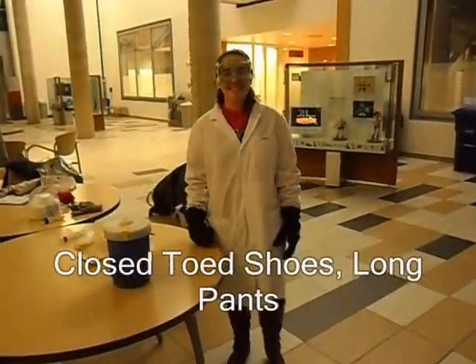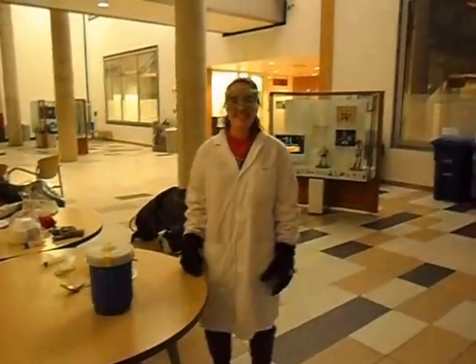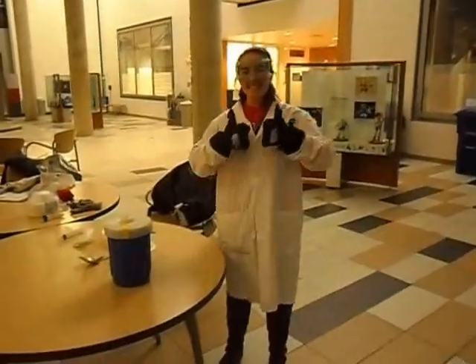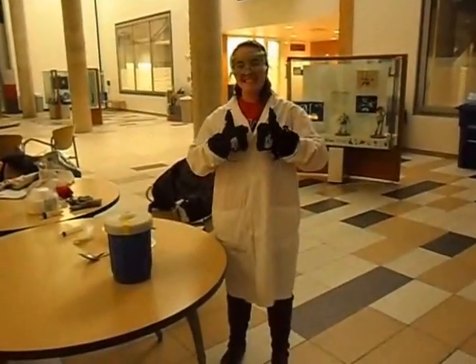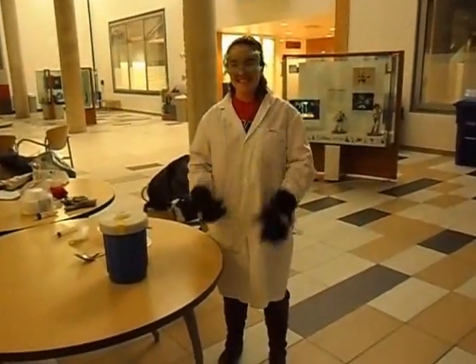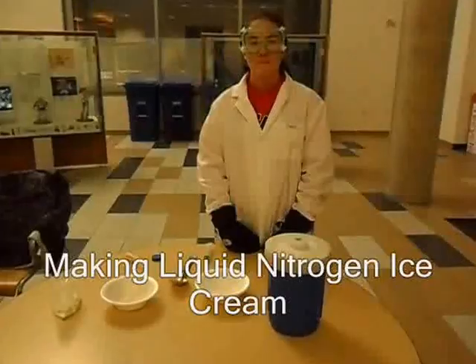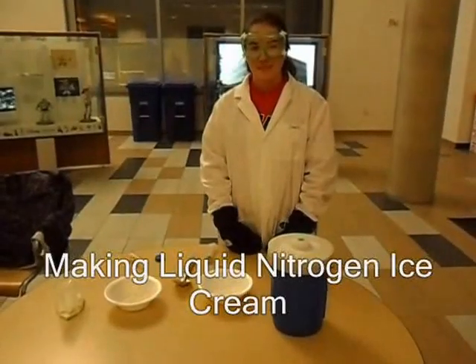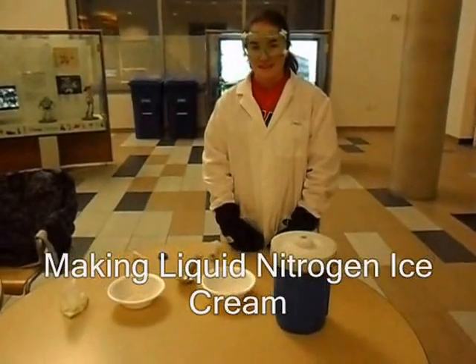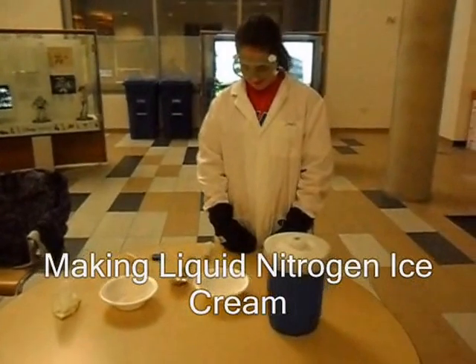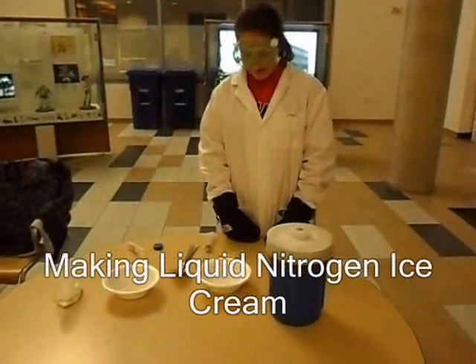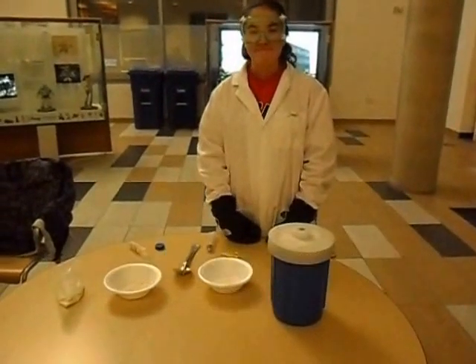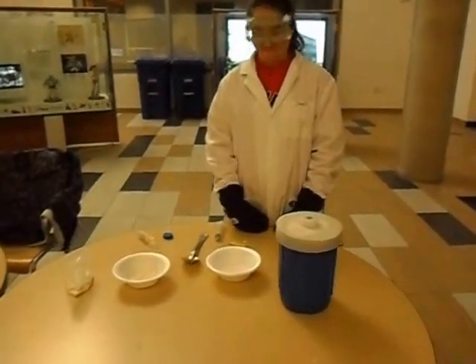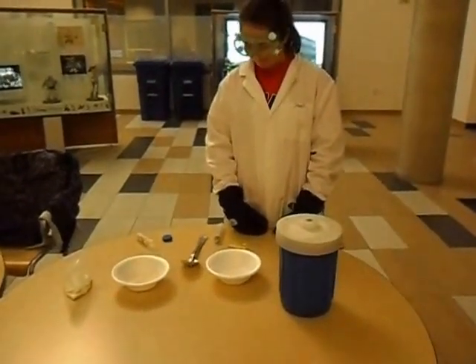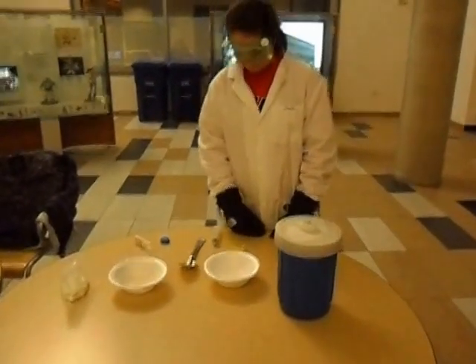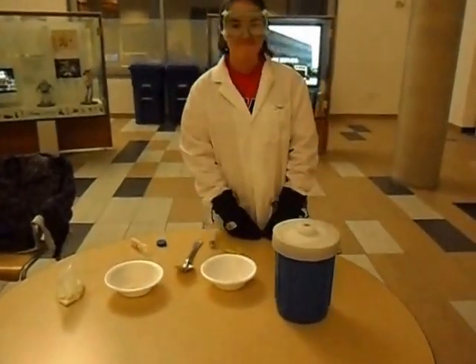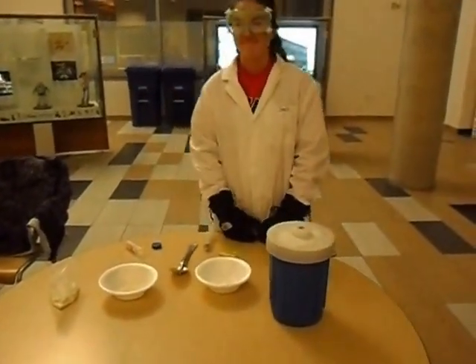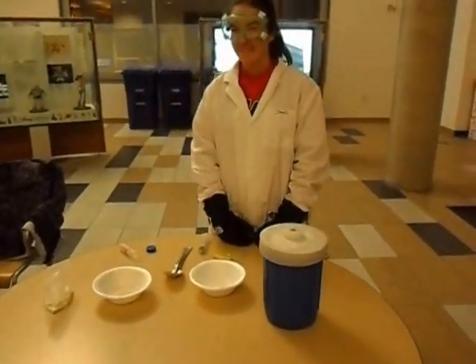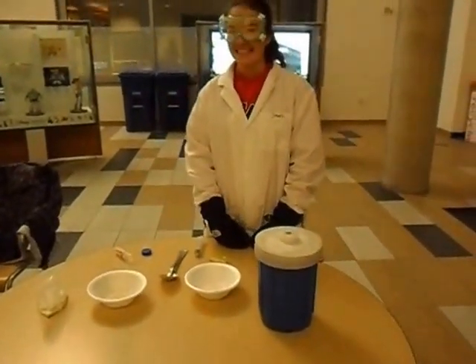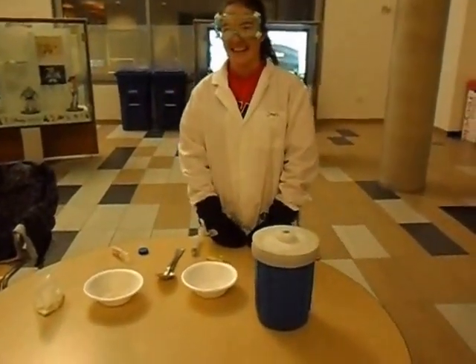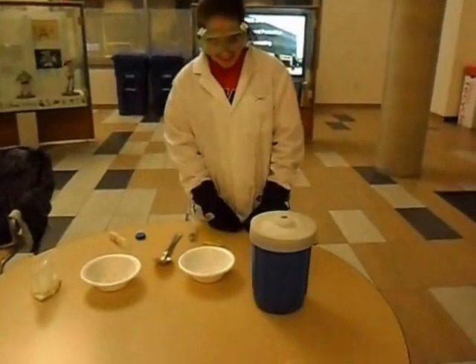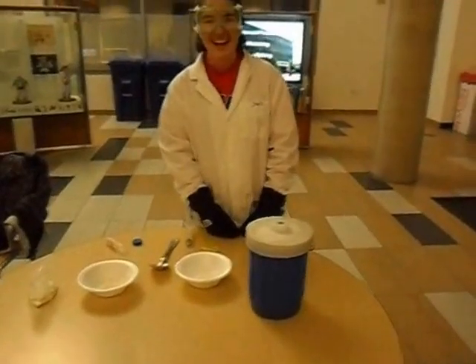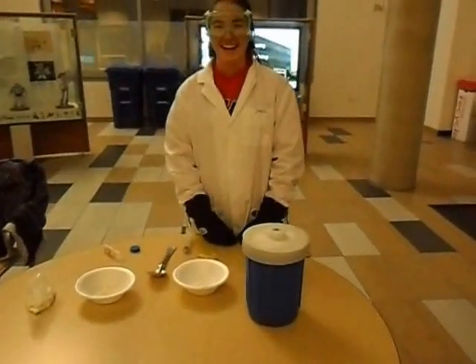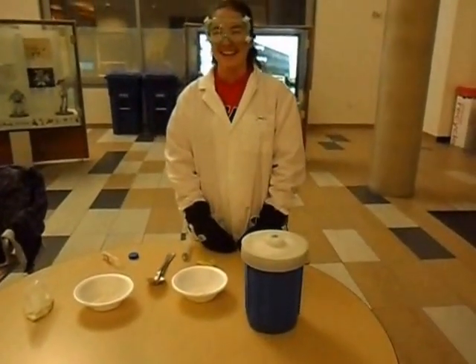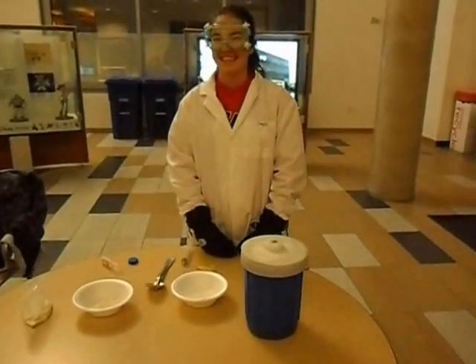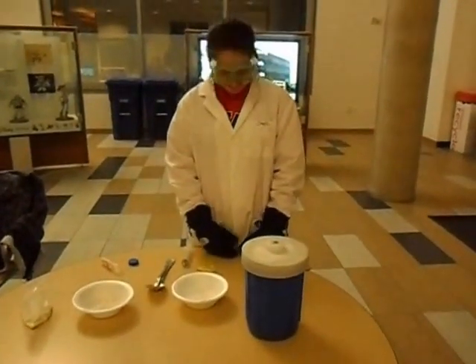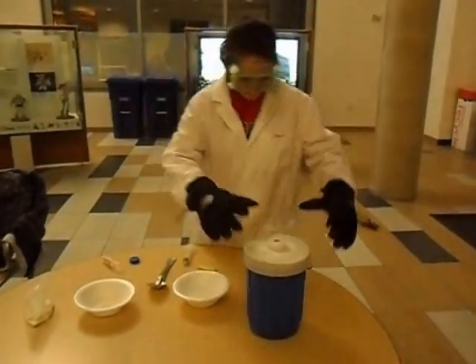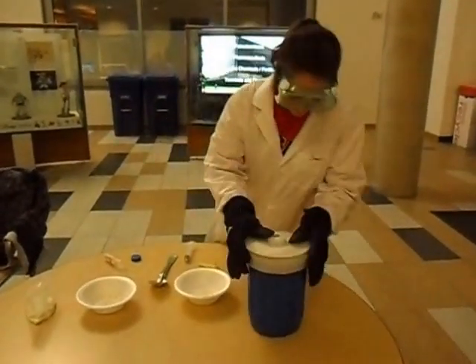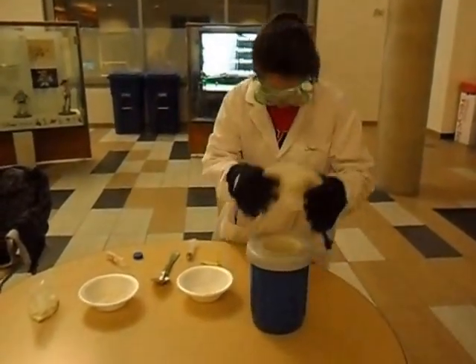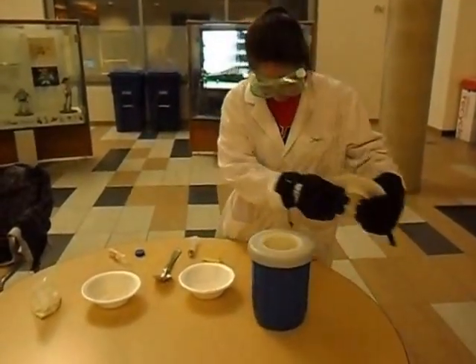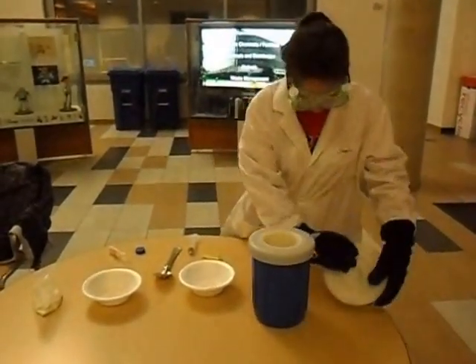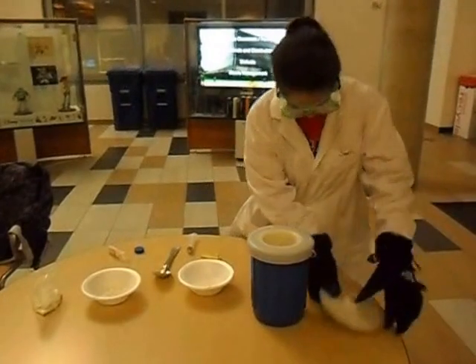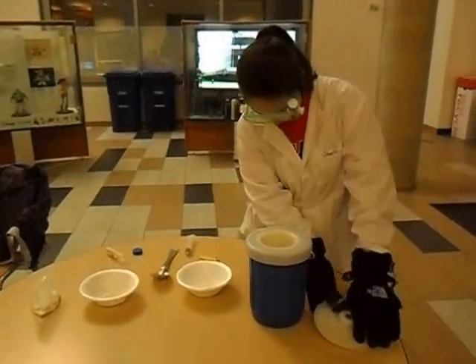Our volunteer is all ready to go. We will now show you how to make liquid nitrogen ice cream using the Dippin' Dots method. First, our lovely assistant Katie will pour us some liquid nitrogen. It is important to store liquid nitrogen in the proper containers.